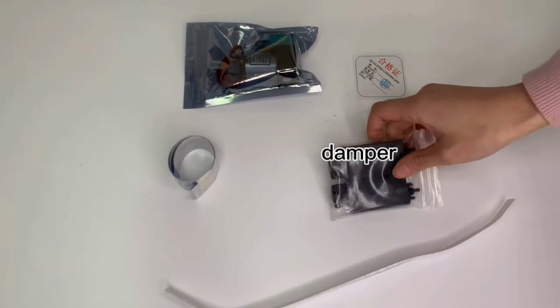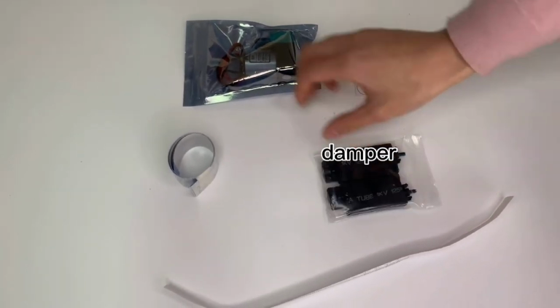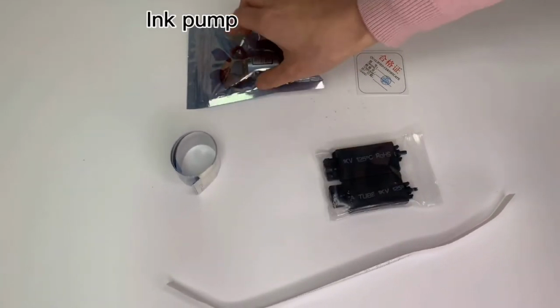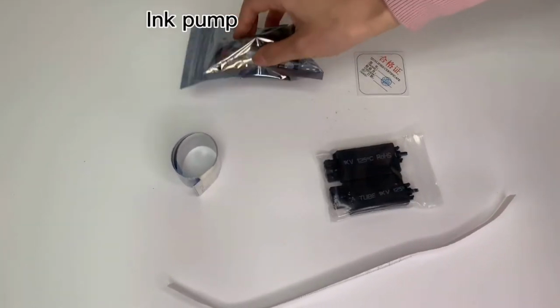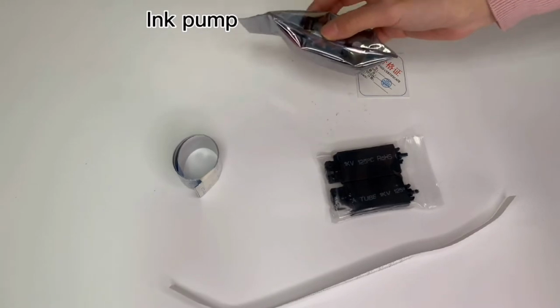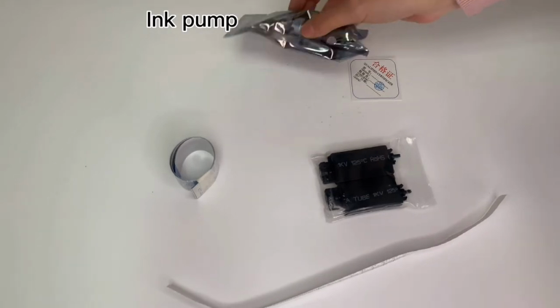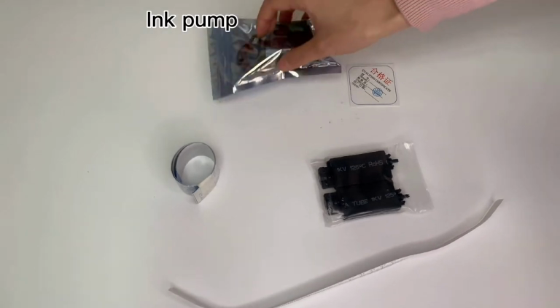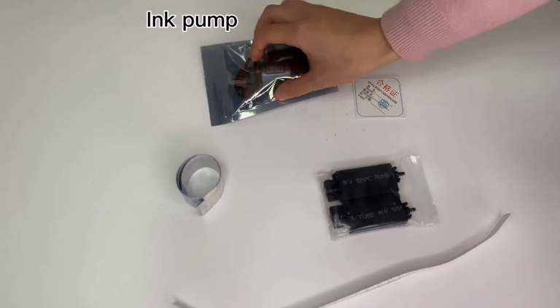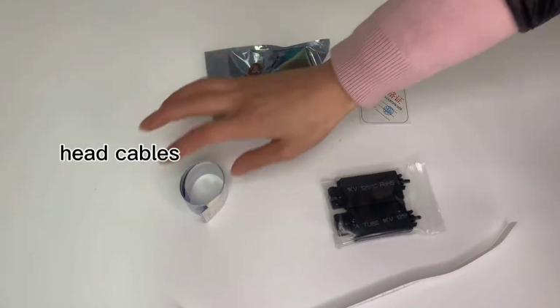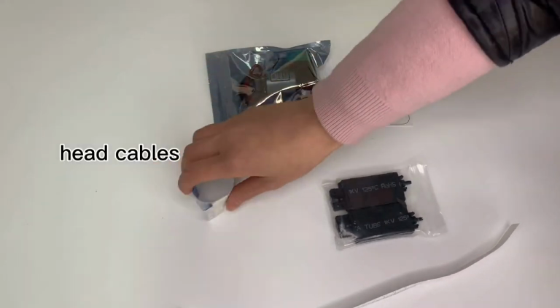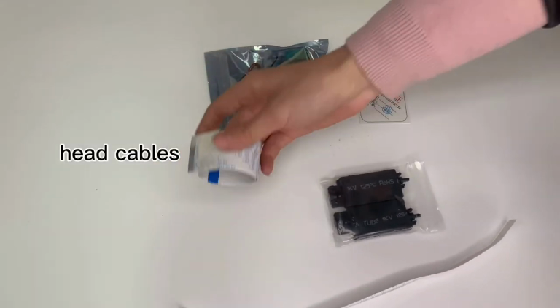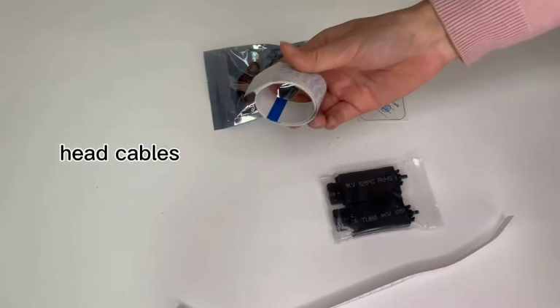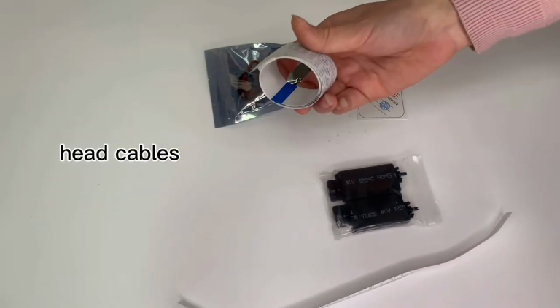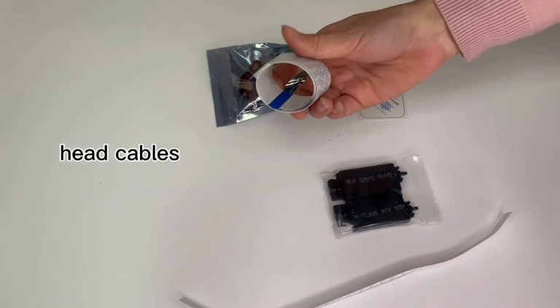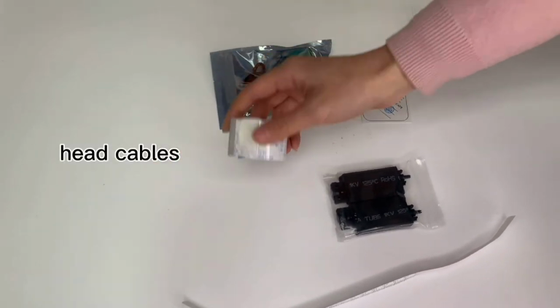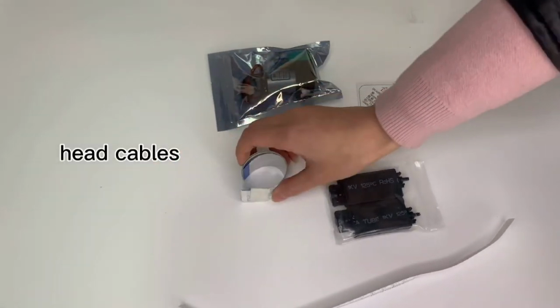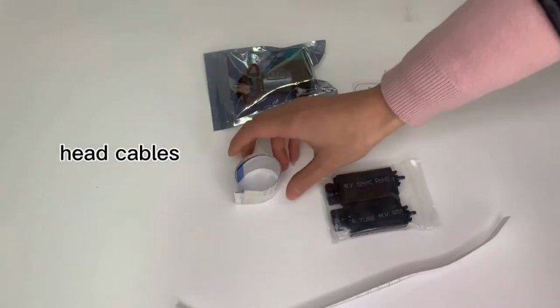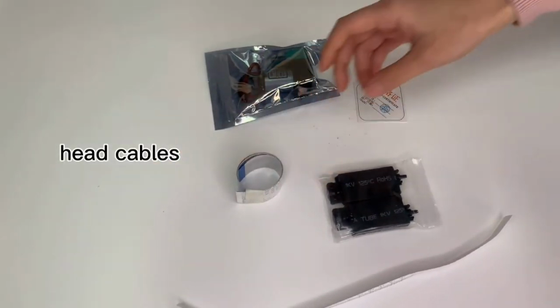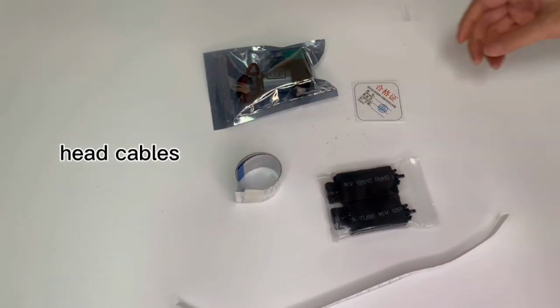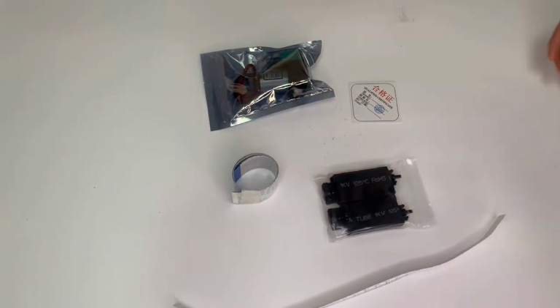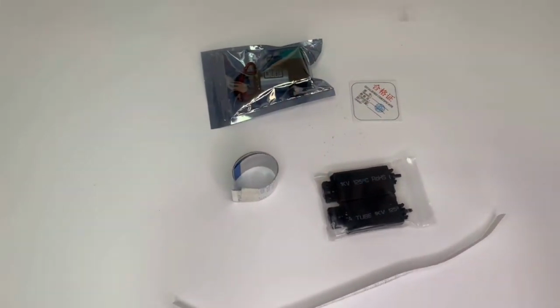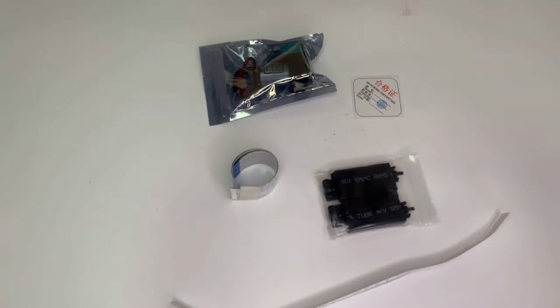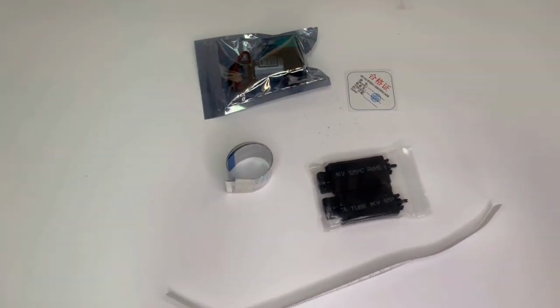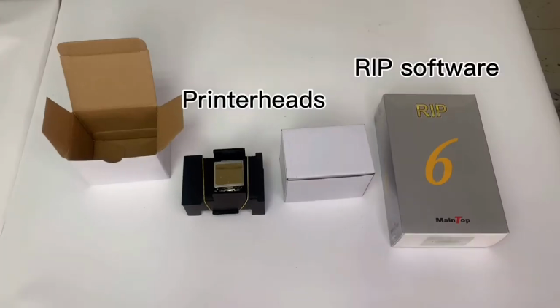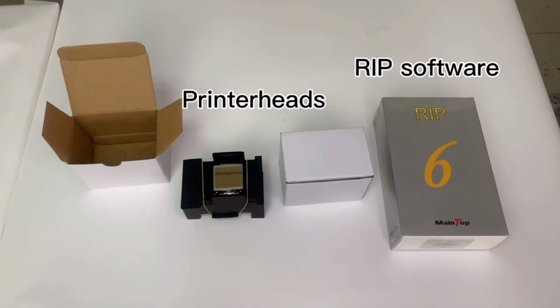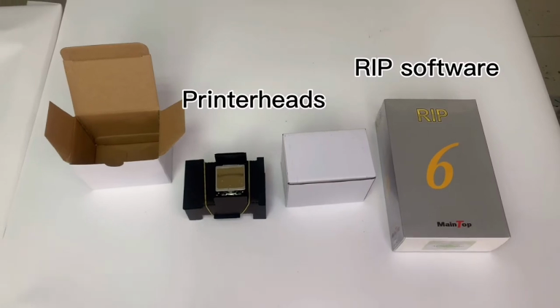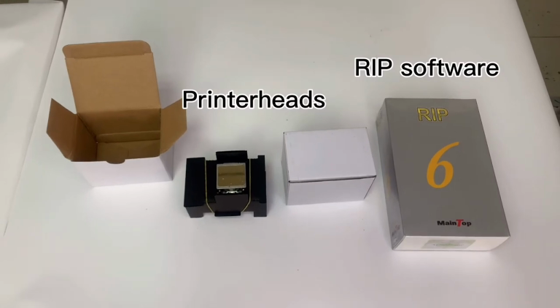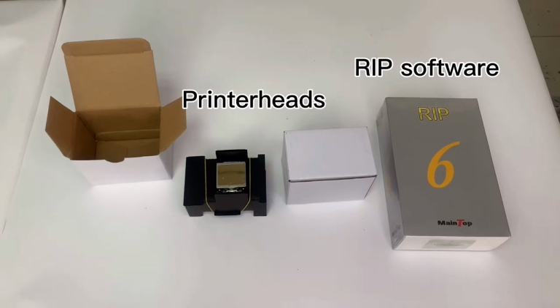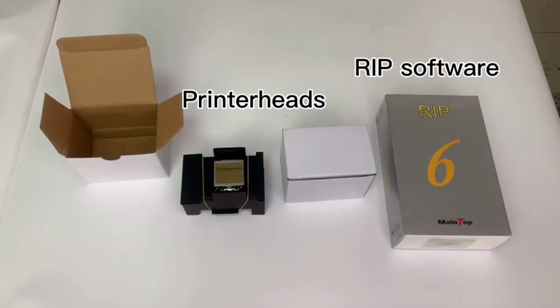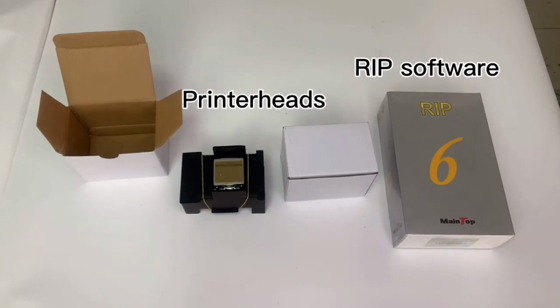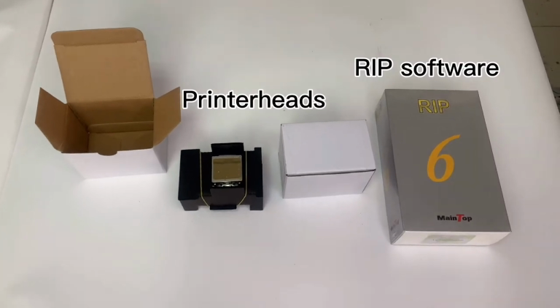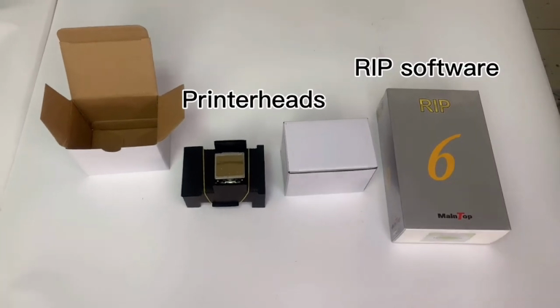These are extra spare parts such as a paper ruler and a tilt damper, one ink pump, and two hand papers. All are free.